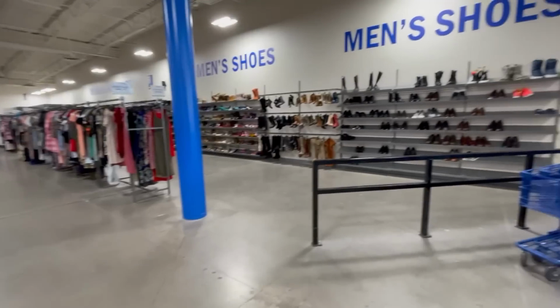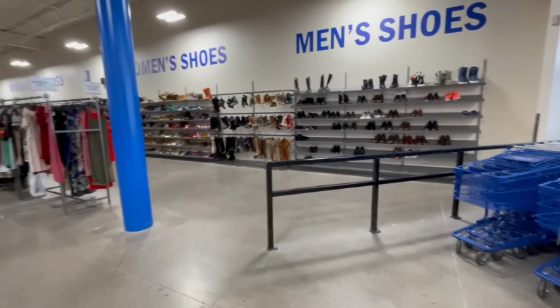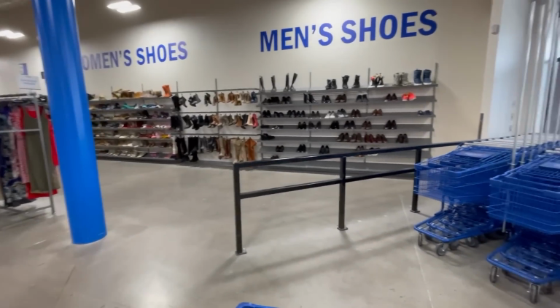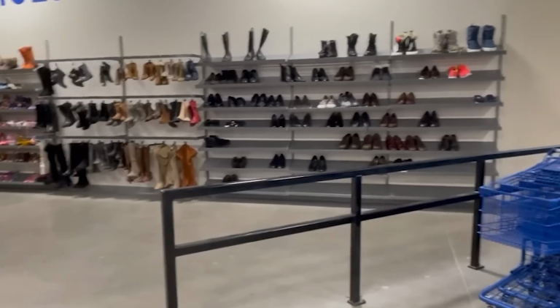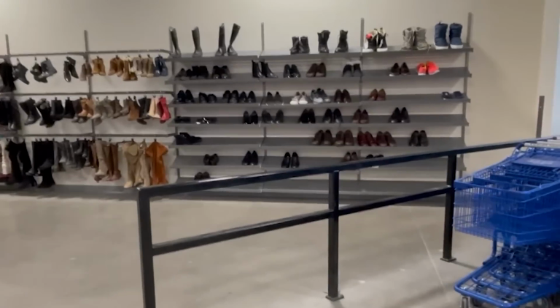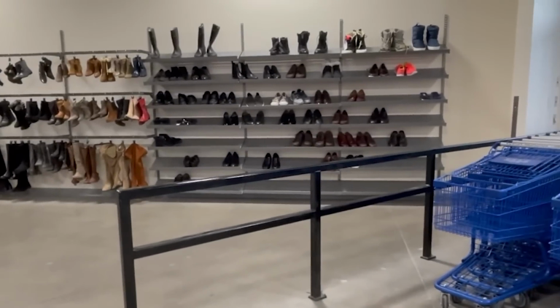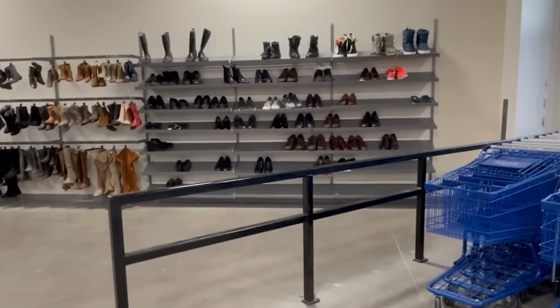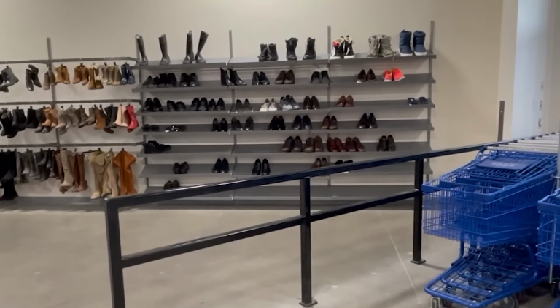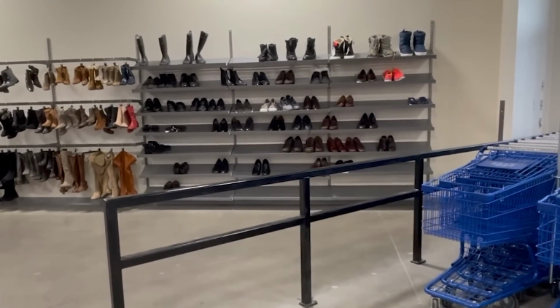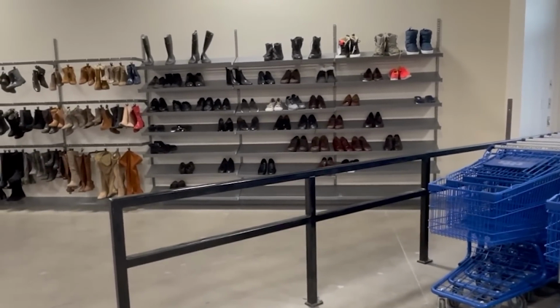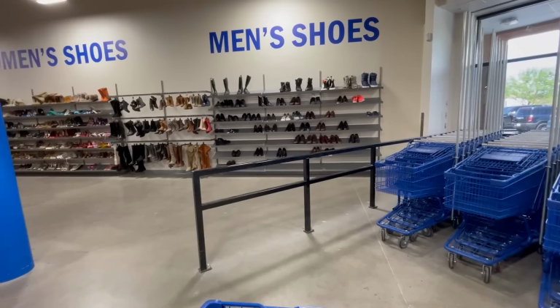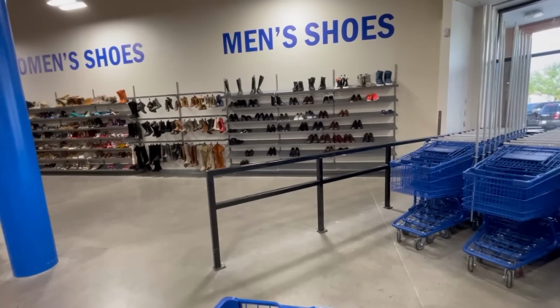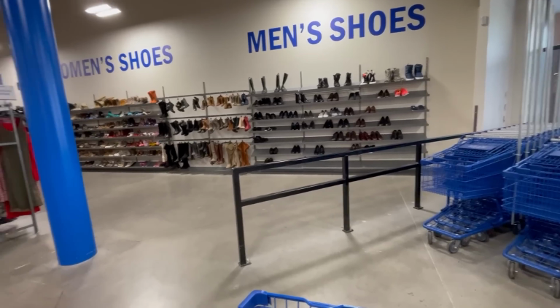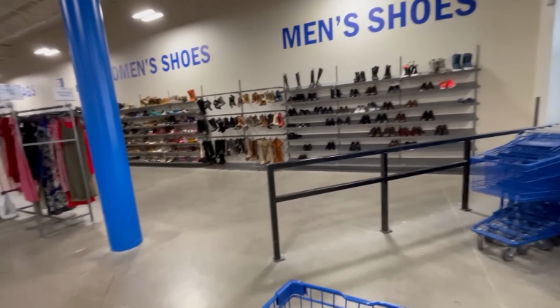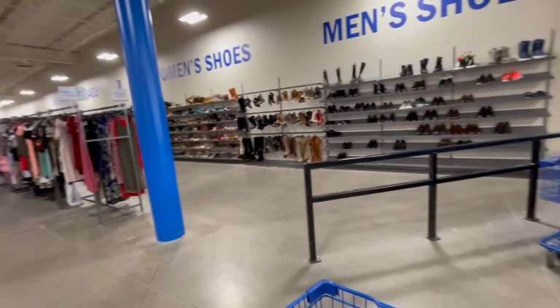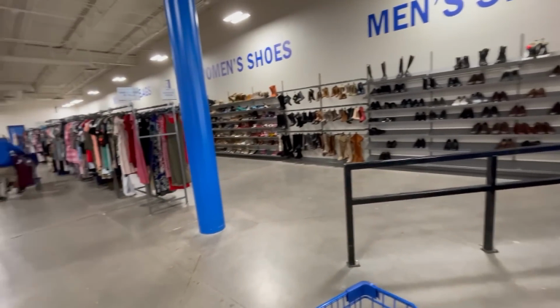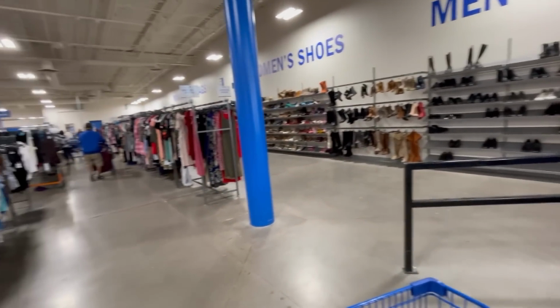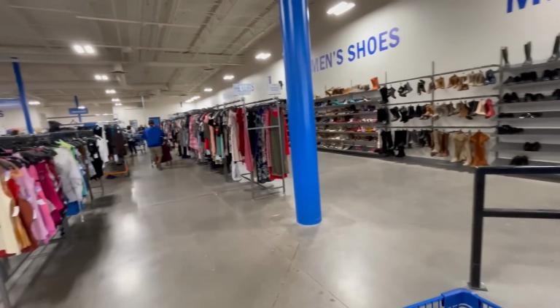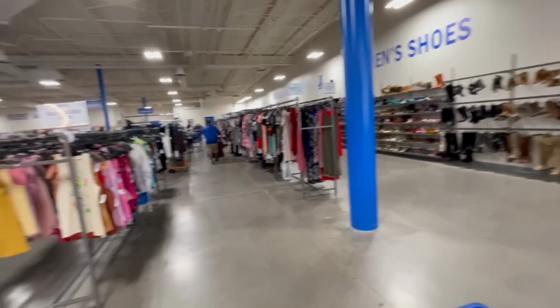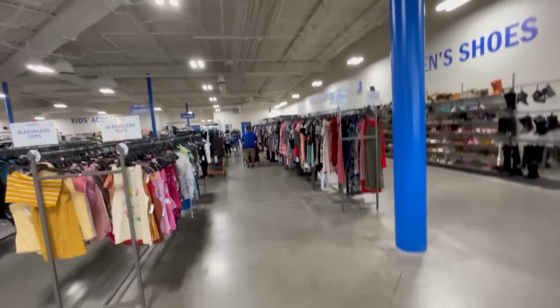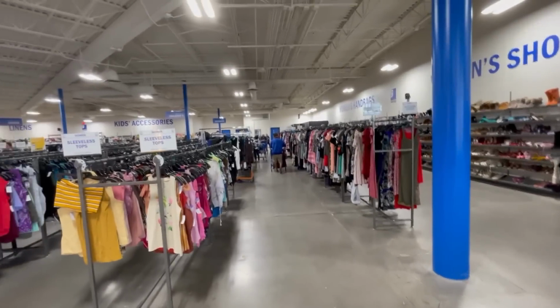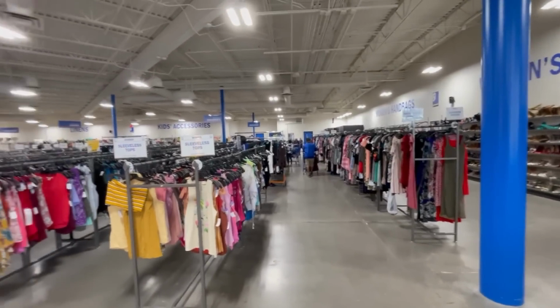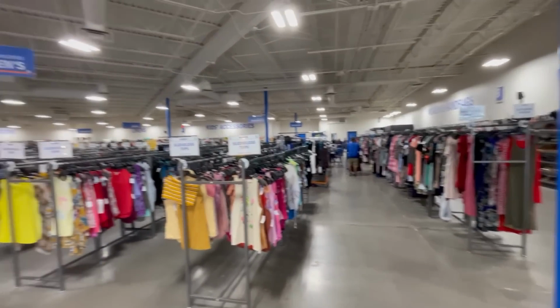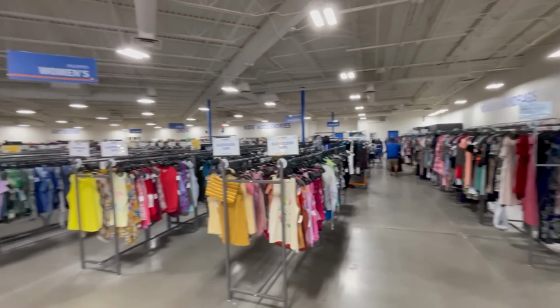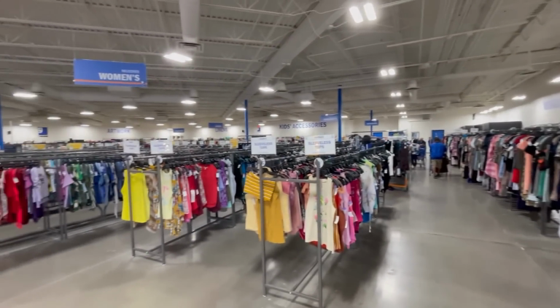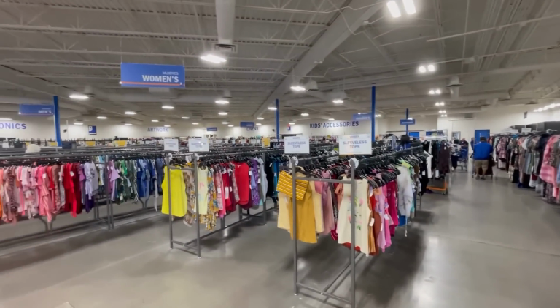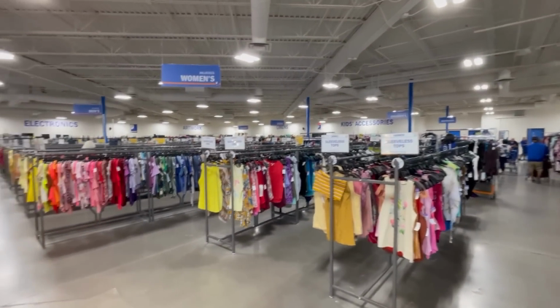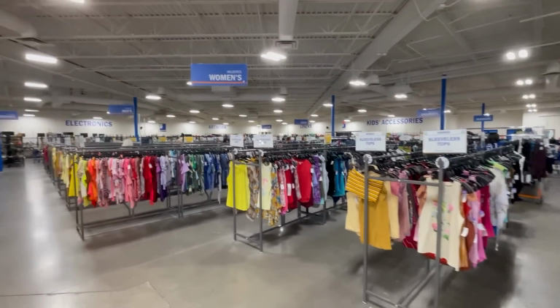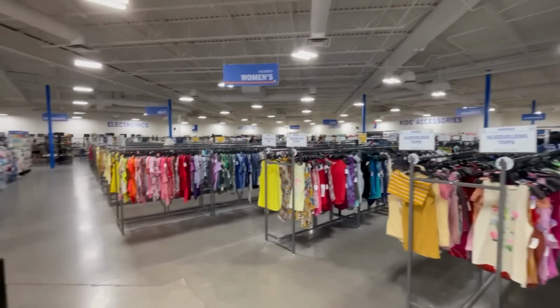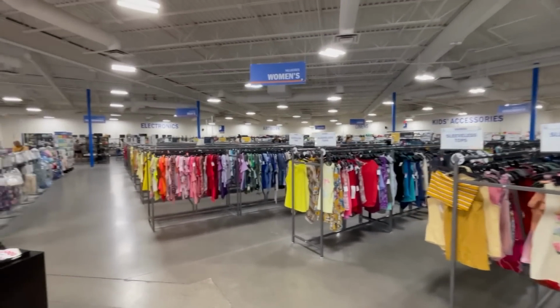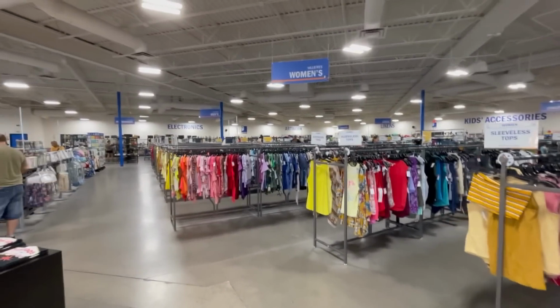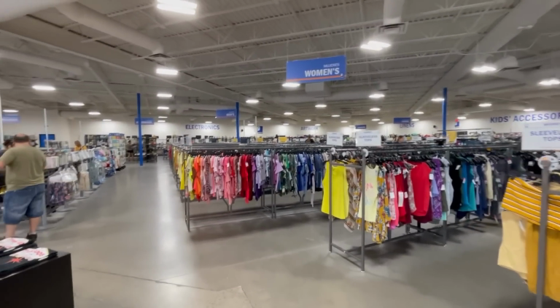The shoes are looking very light, friends. Very, very light. Women's shoes, men's shoes. Look at how big this store is. It's their second biggest location. So let's get started.